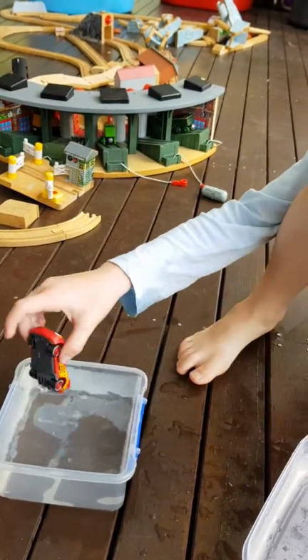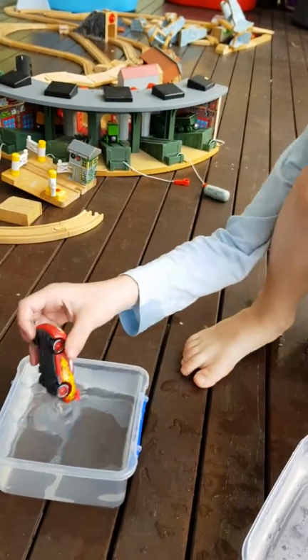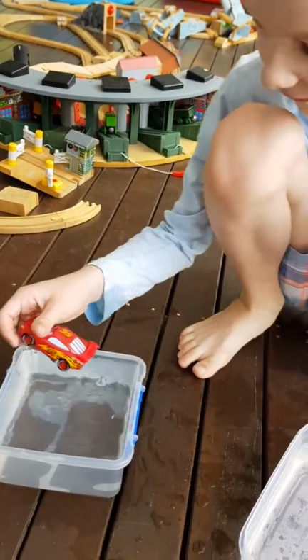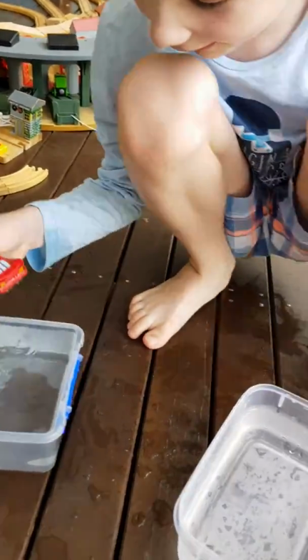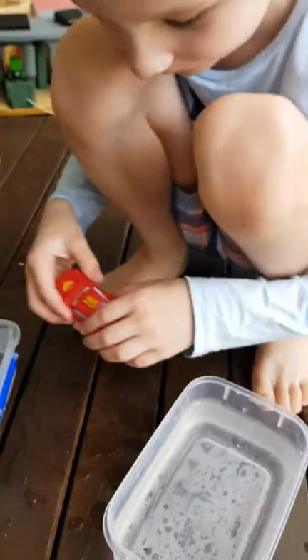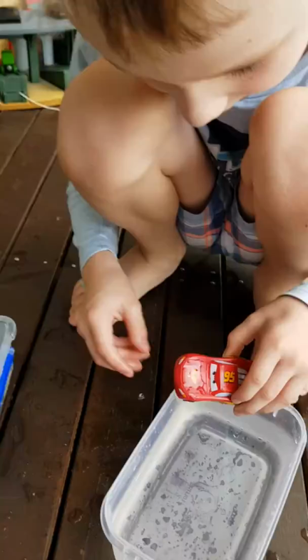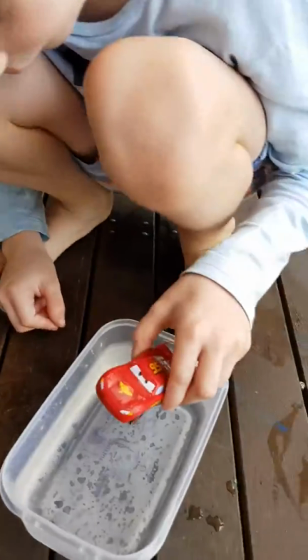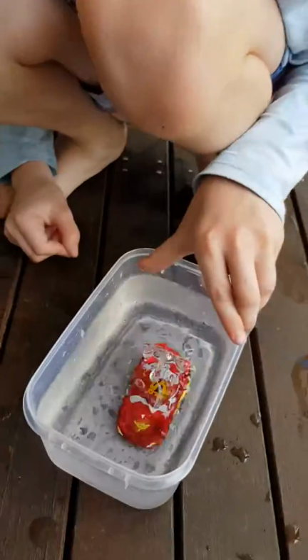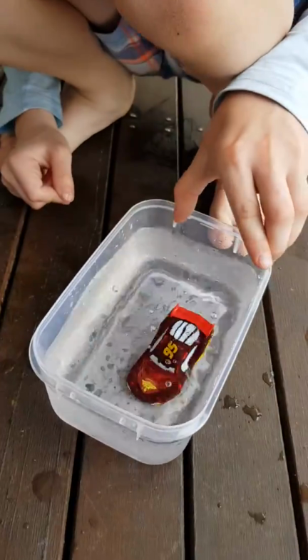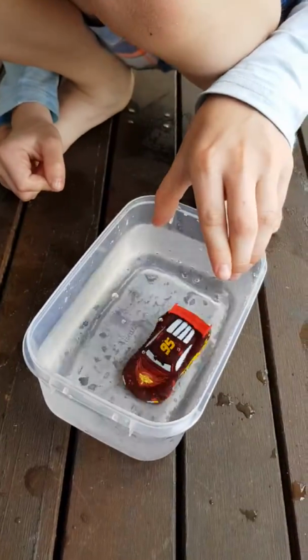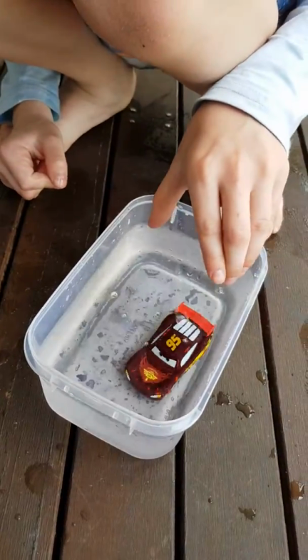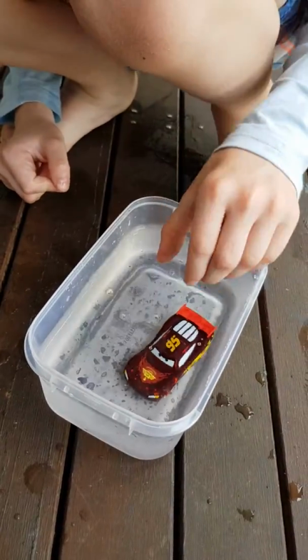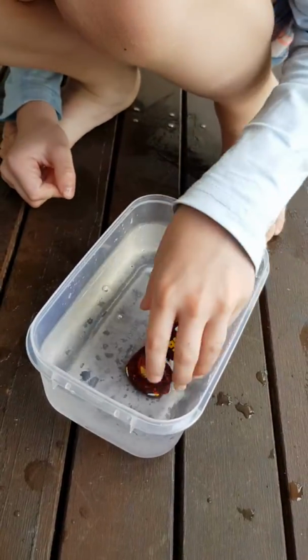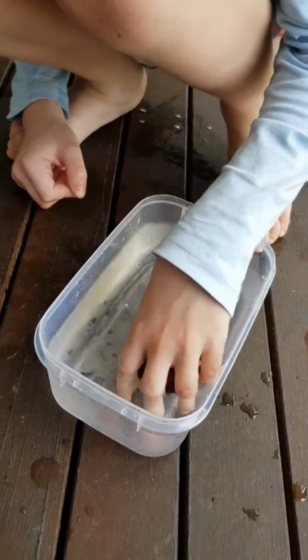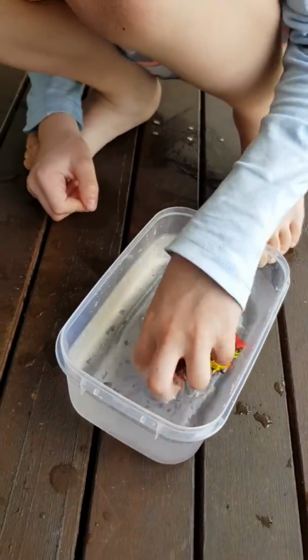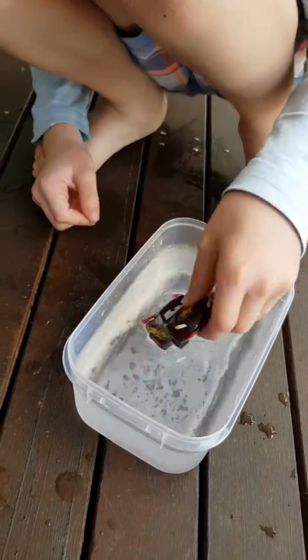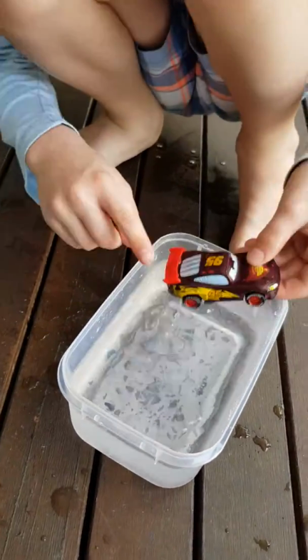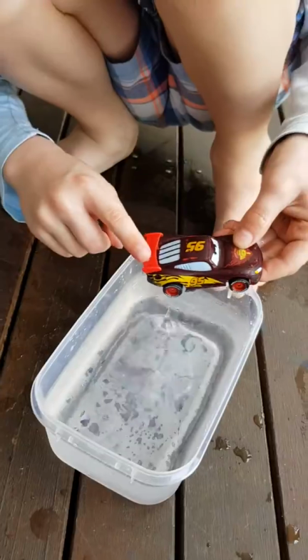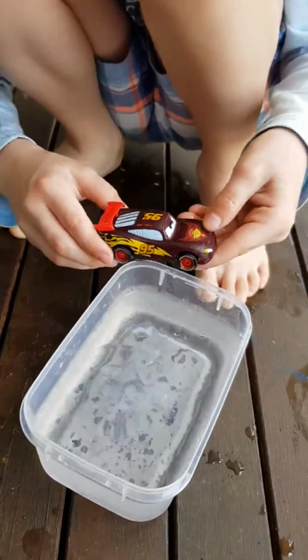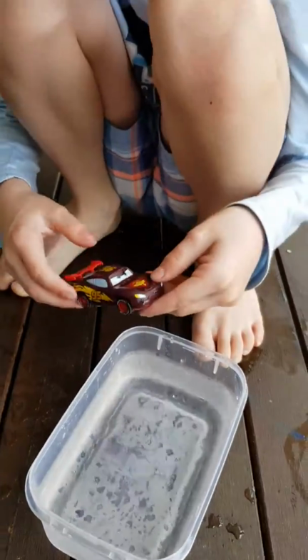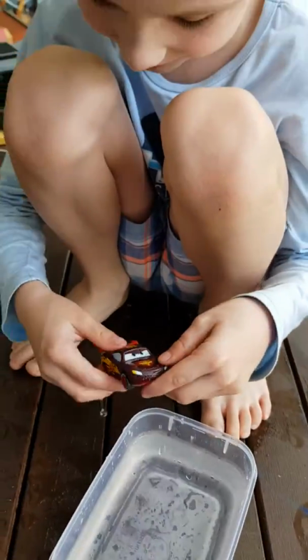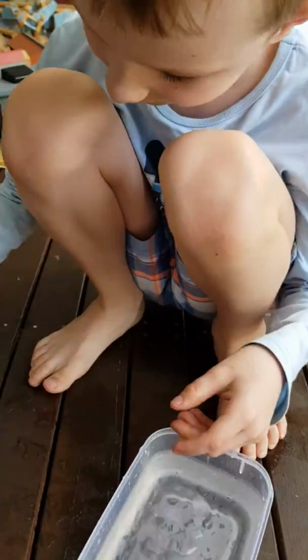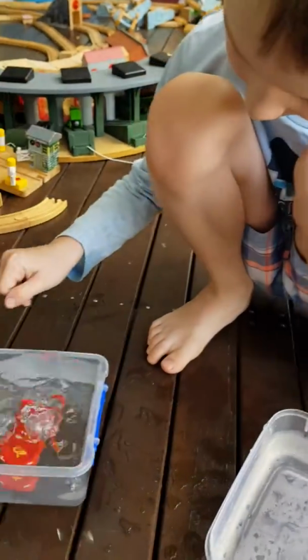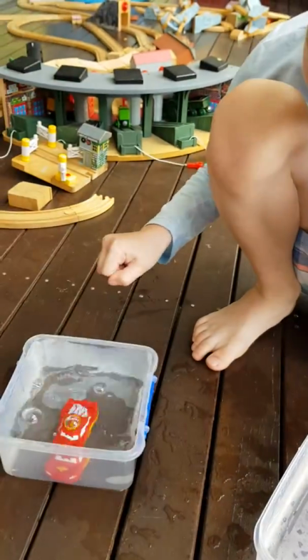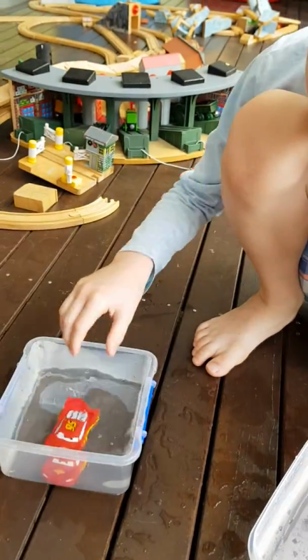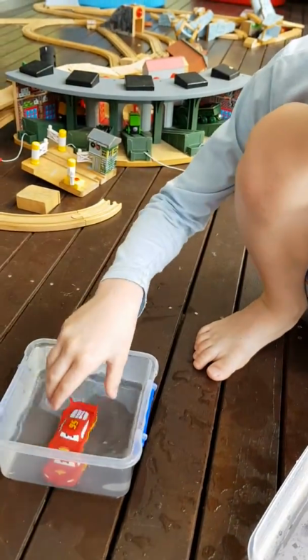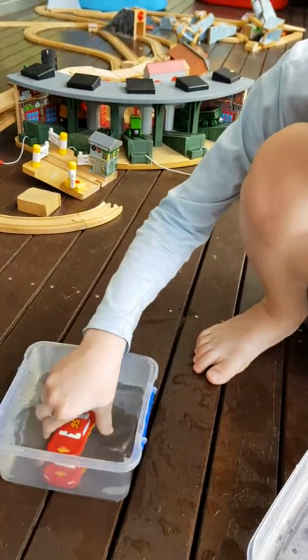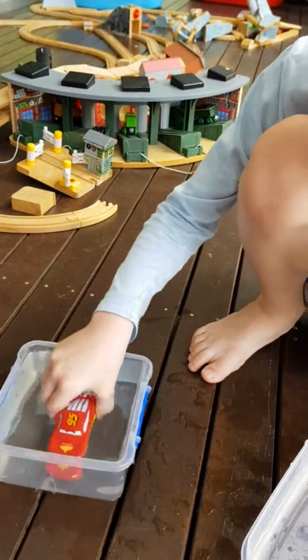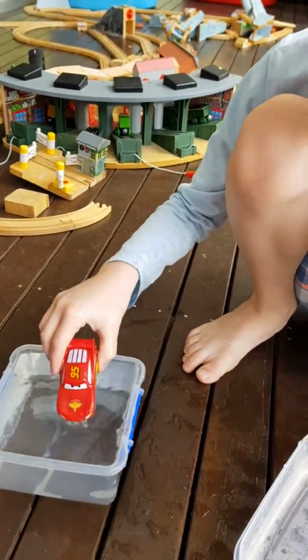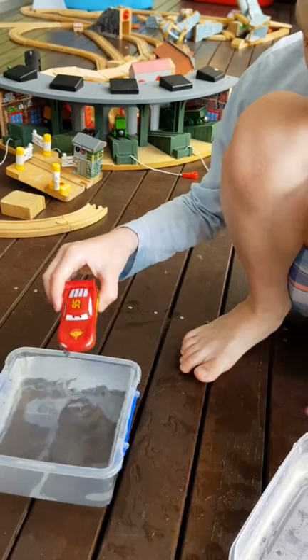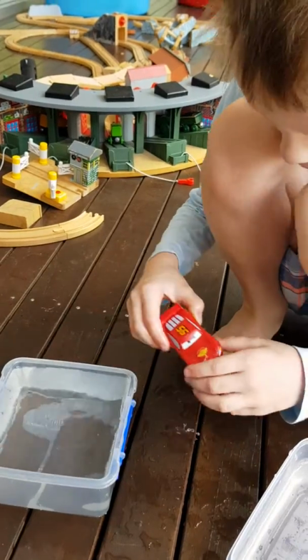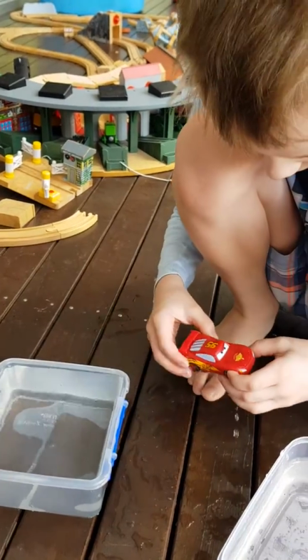Show us again. Can you put it in the cold water? Show us again. One more time then I've got an idea. Wonder why that doesn't change. Now I've got an idea.